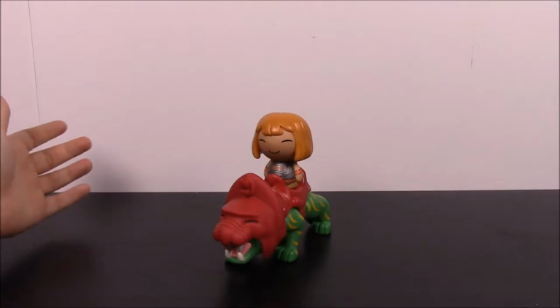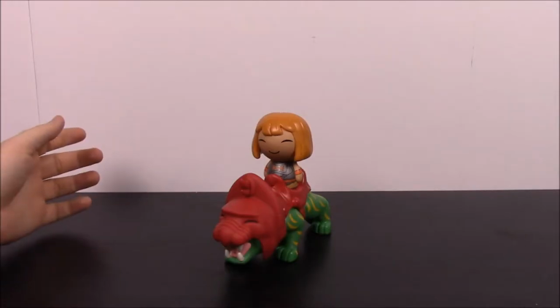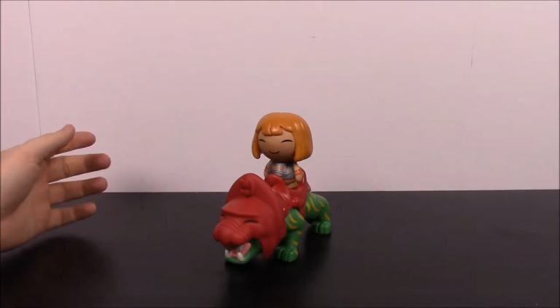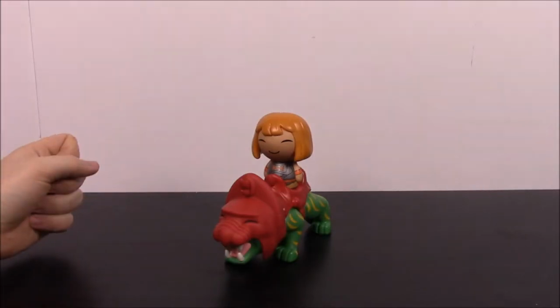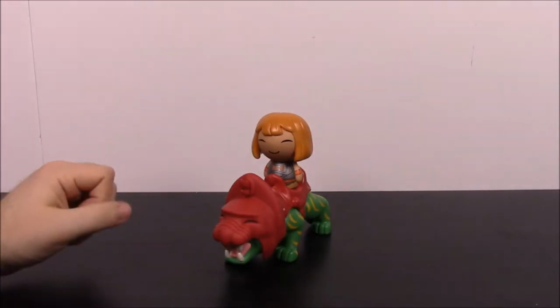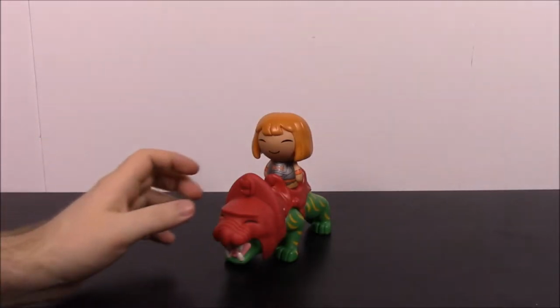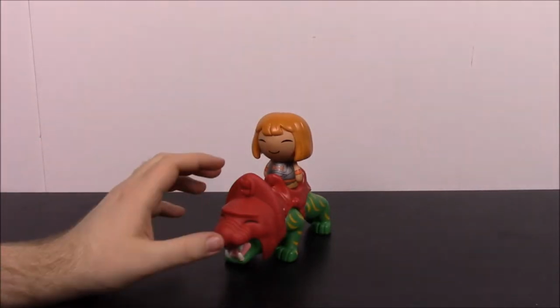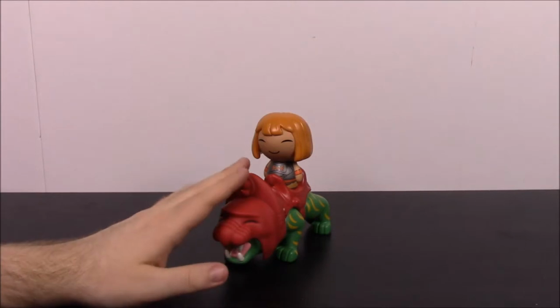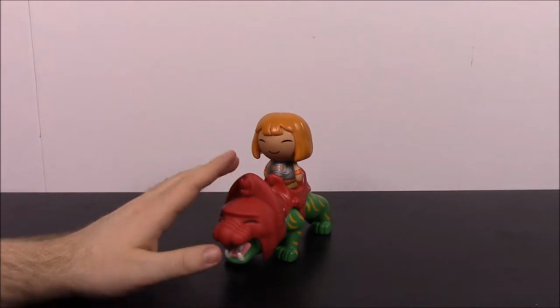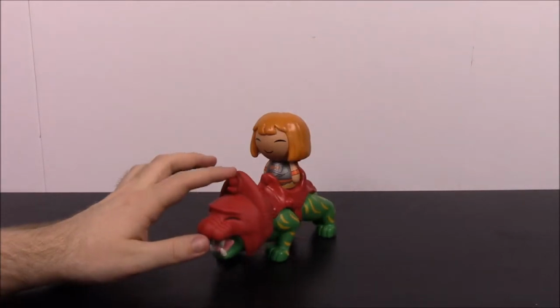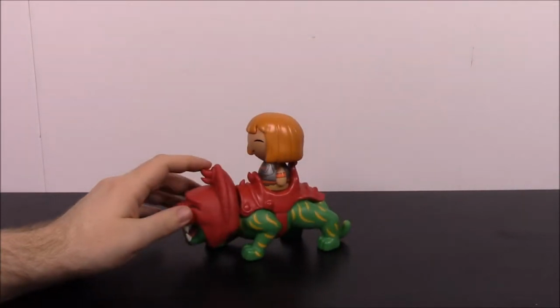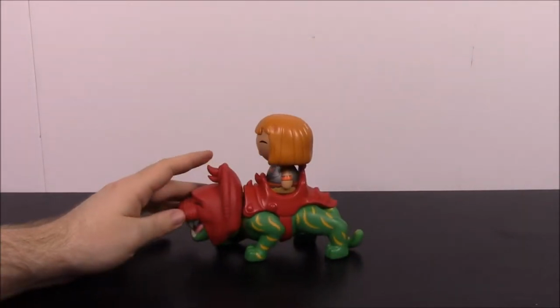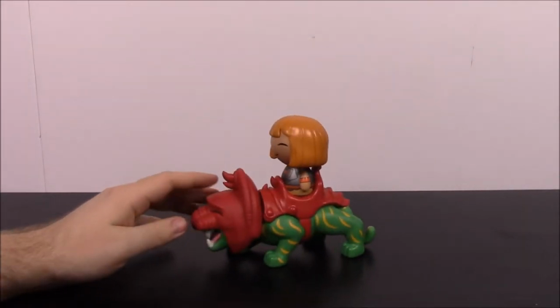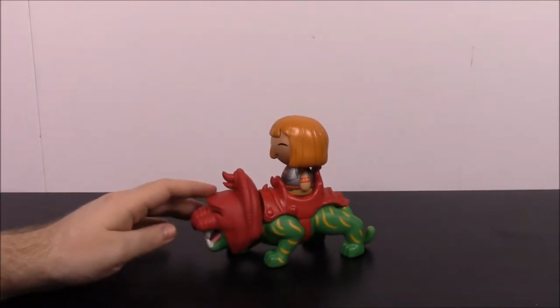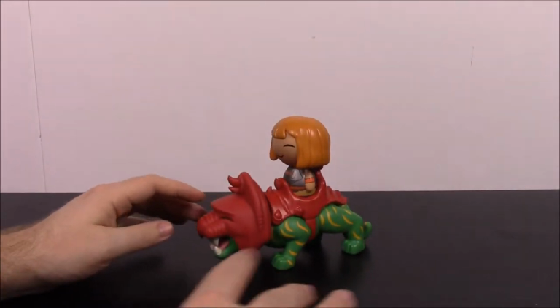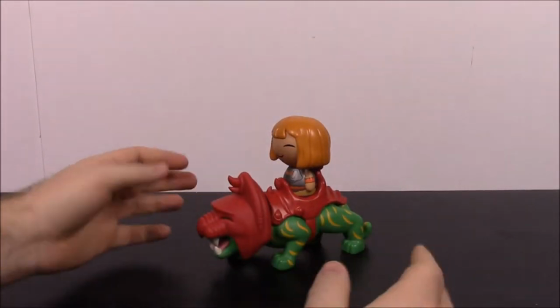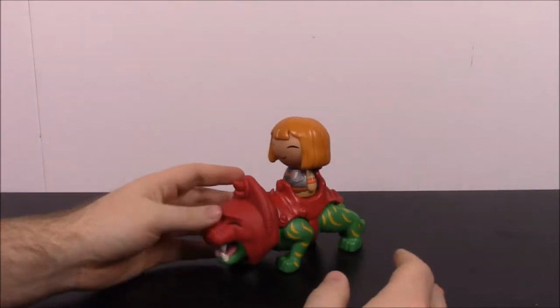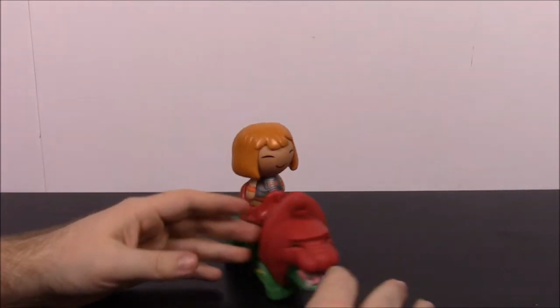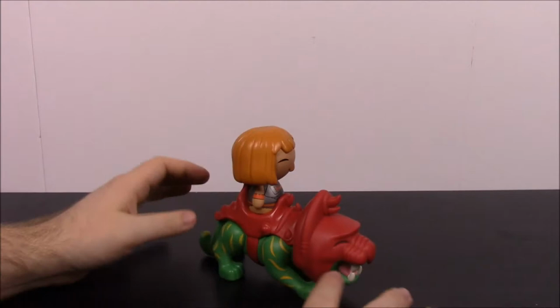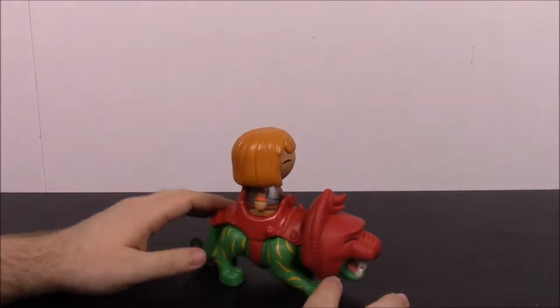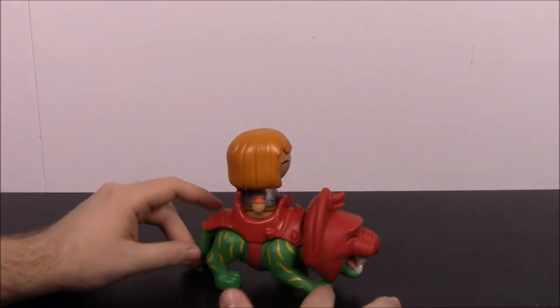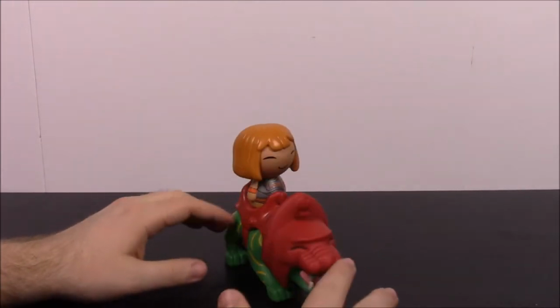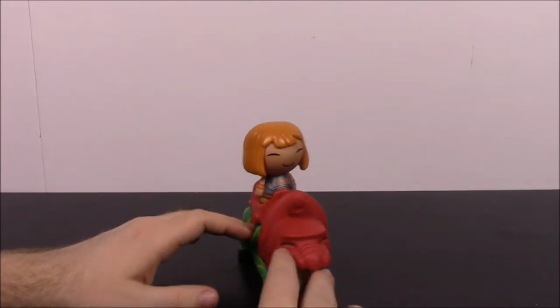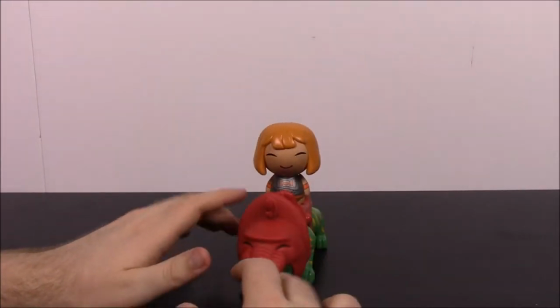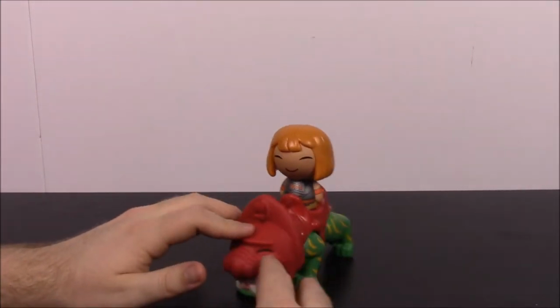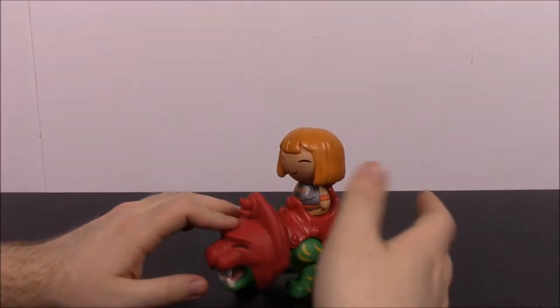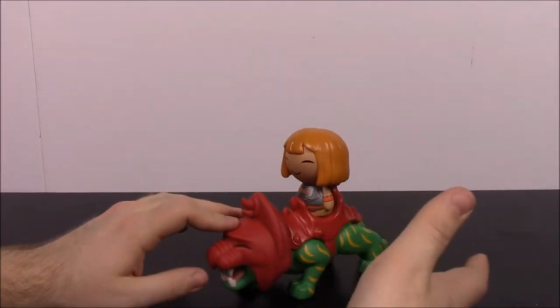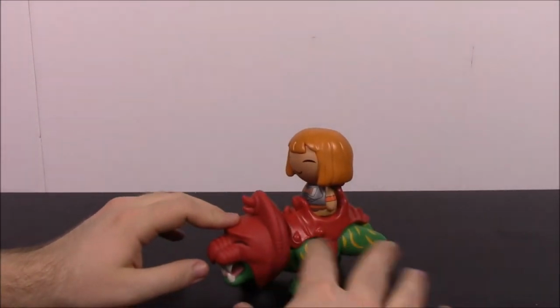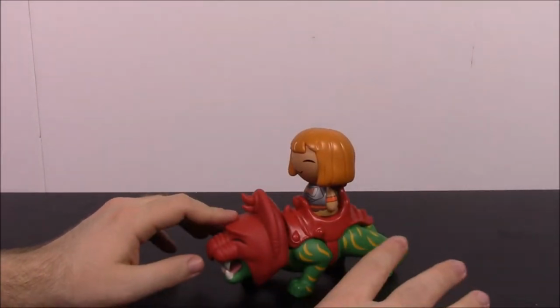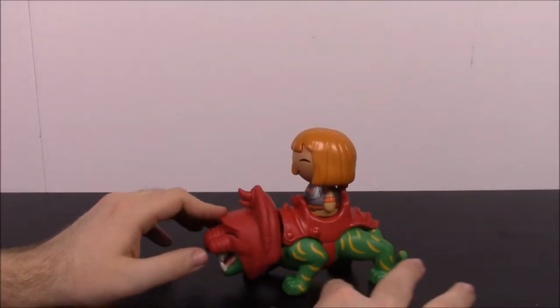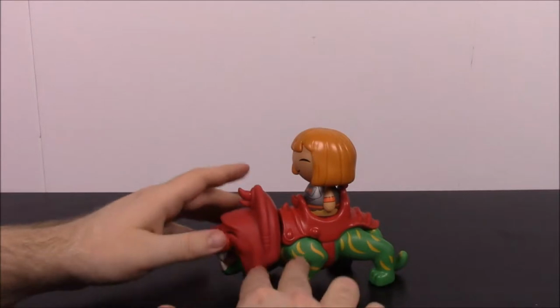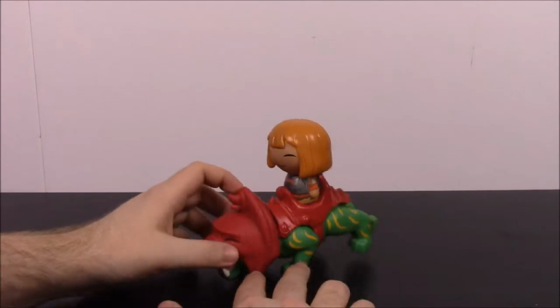Next up we're moving to He-Man and Masters of the Universe, and we have He-Man with Battle Cat. This is kind of cool — I like the whole cat design. It reminds me a lot of the Star Wars Dorbs I collect, like the Tauntaun or something. So we have the He-Man Dorbs here, and this is from the 80s version.